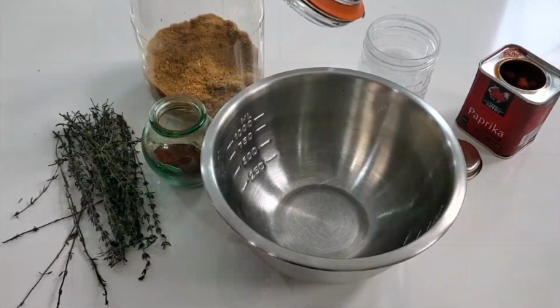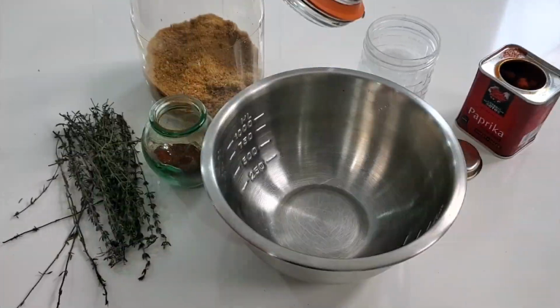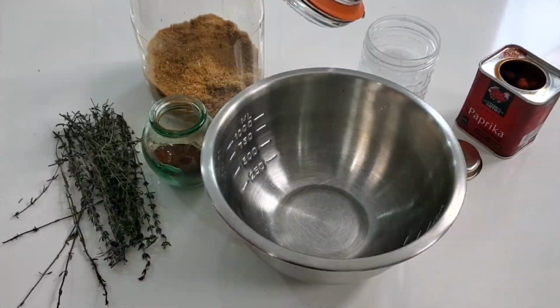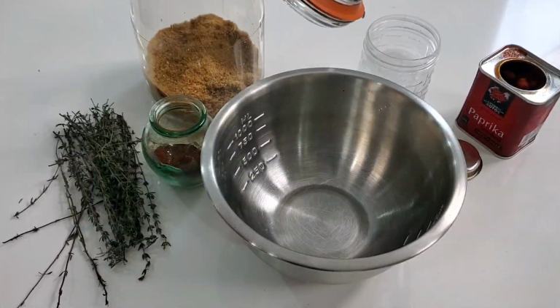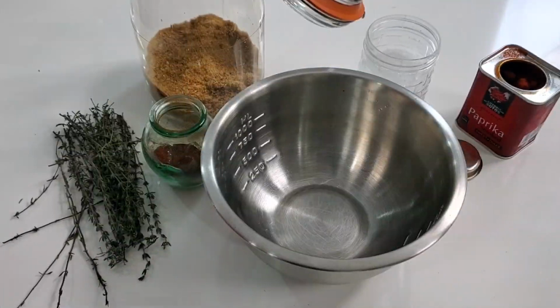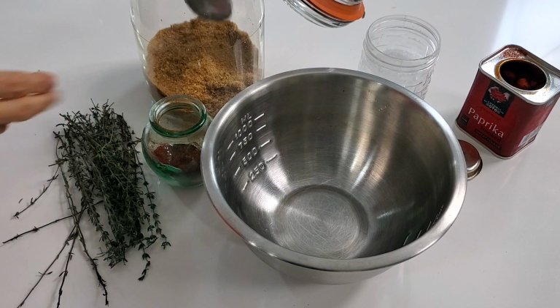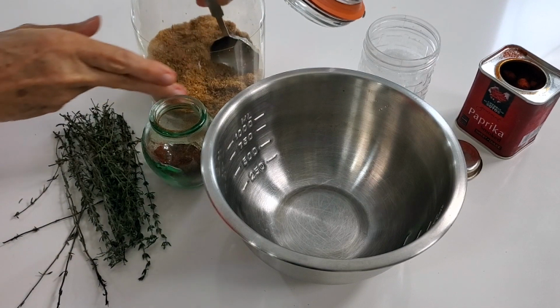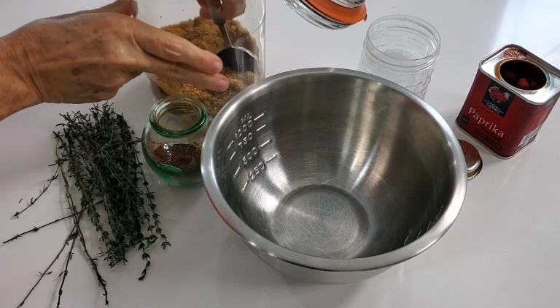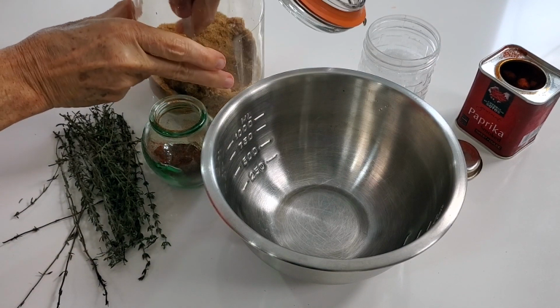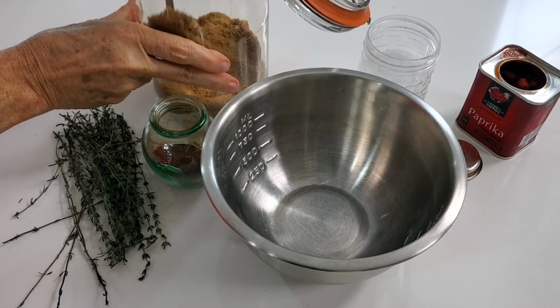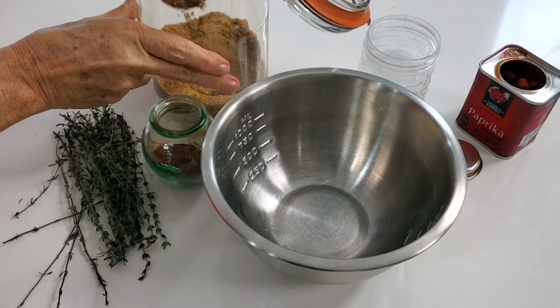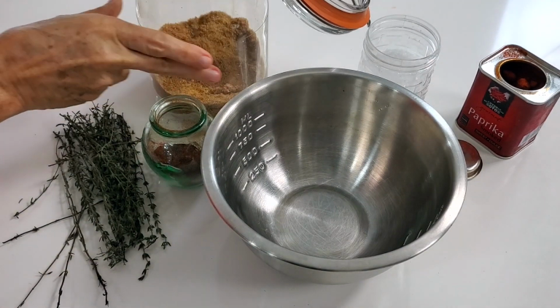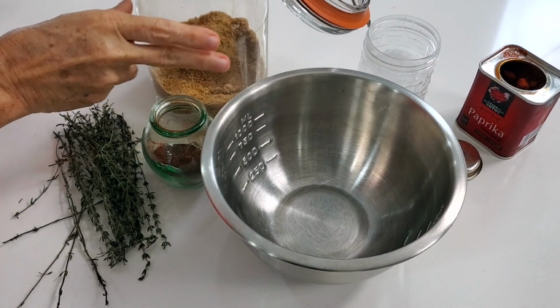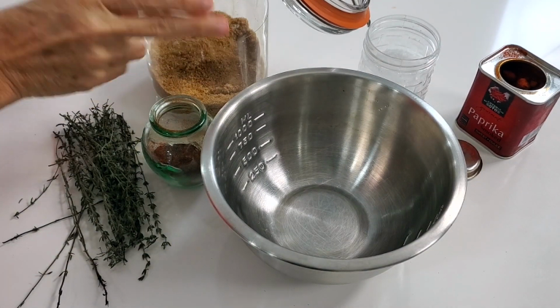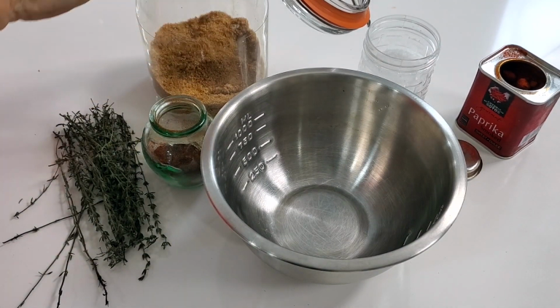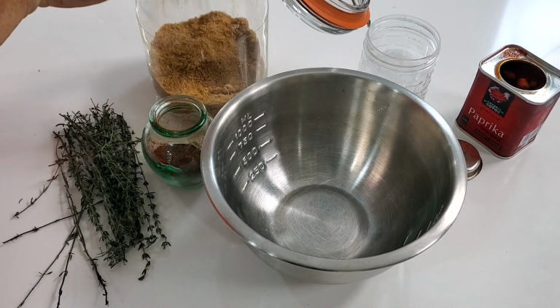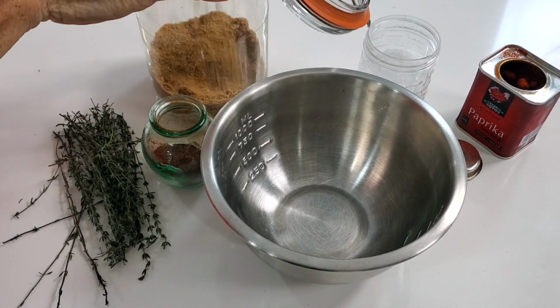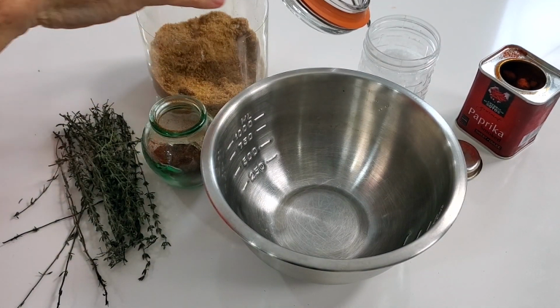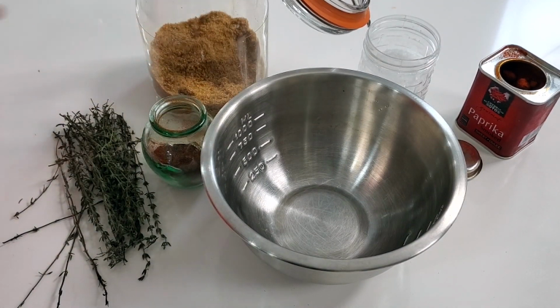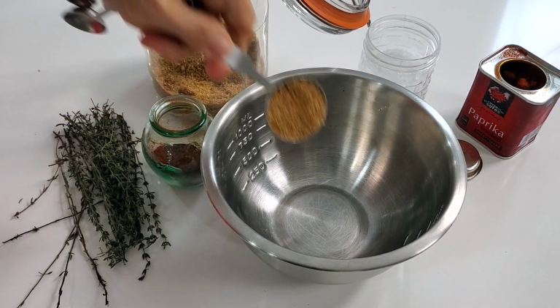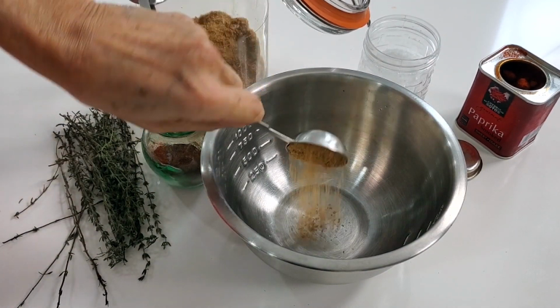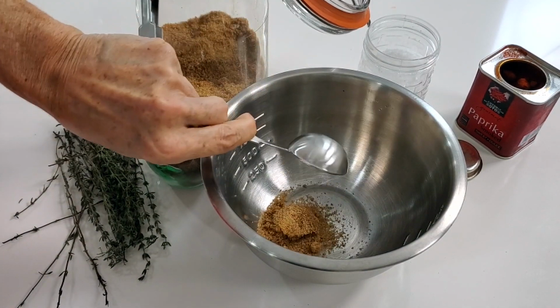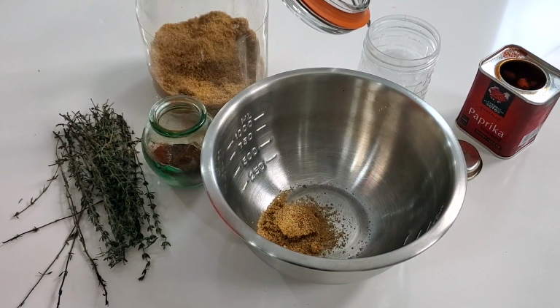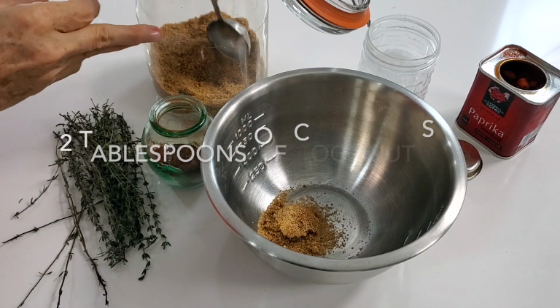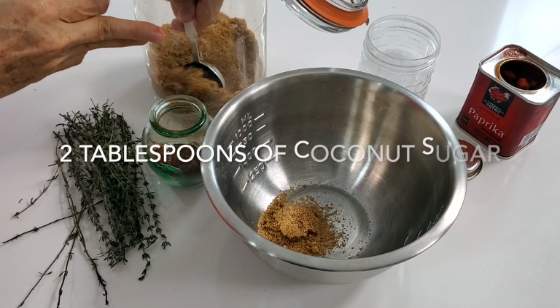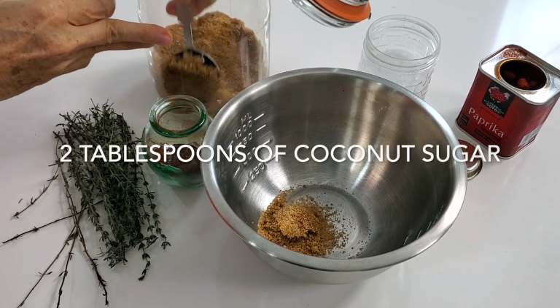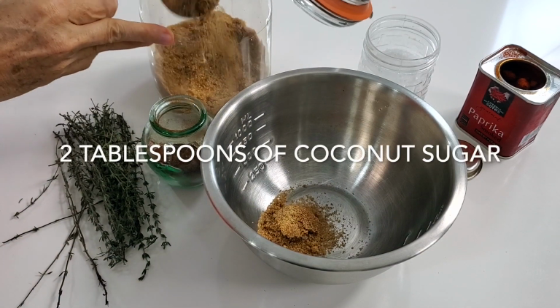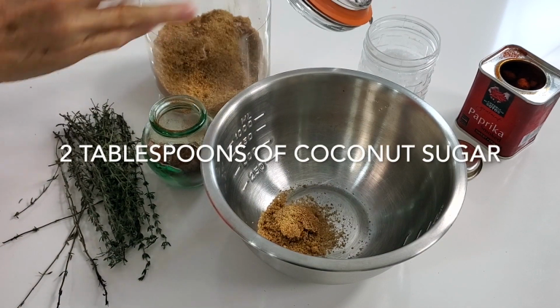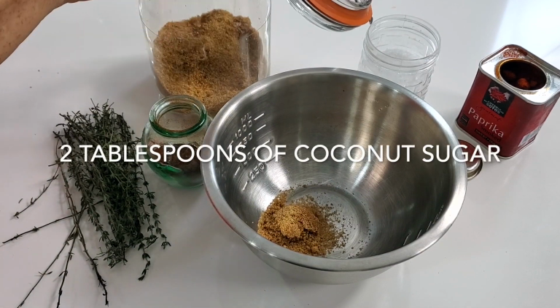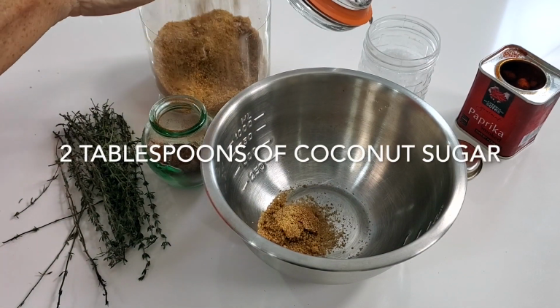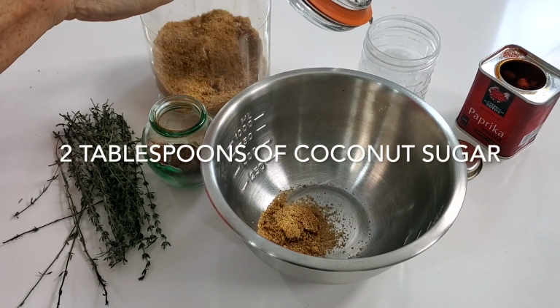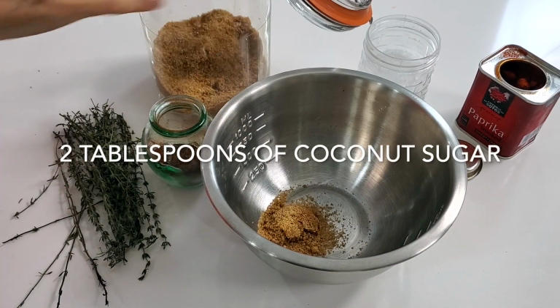Let's start with my amazing dry rub. Now we're gonna make my dry spice that I use for barbecue ribs.